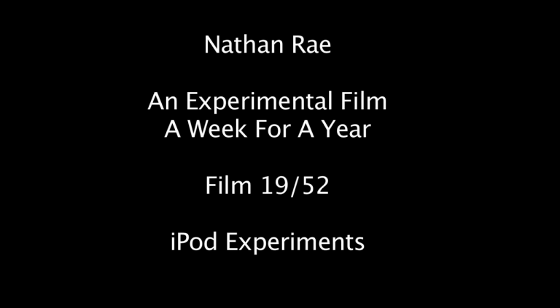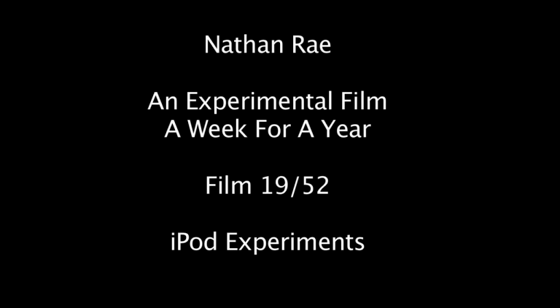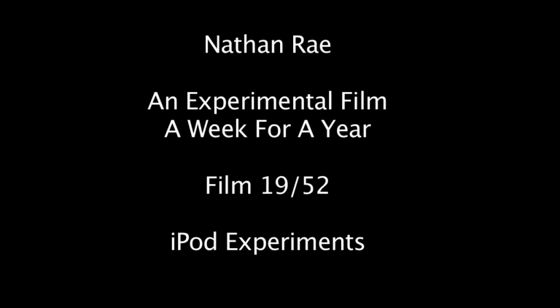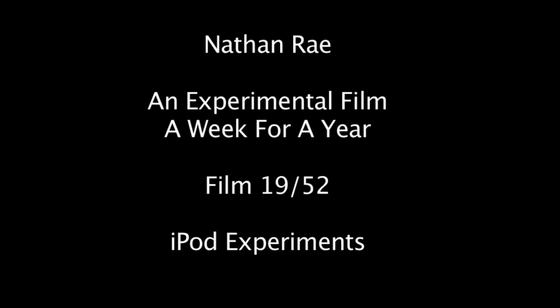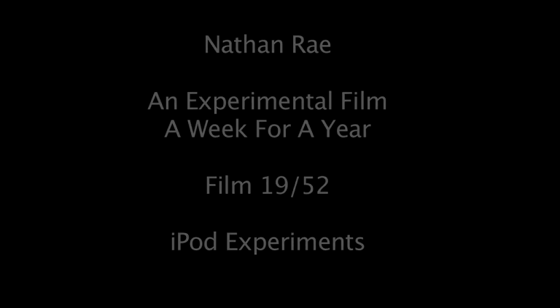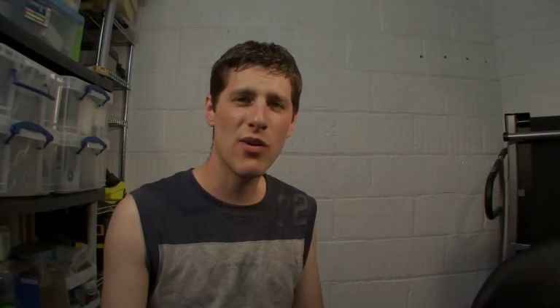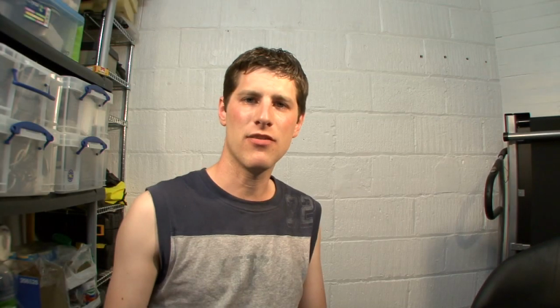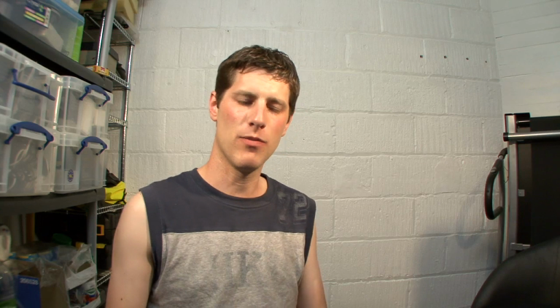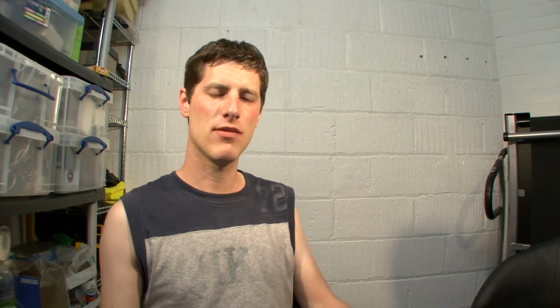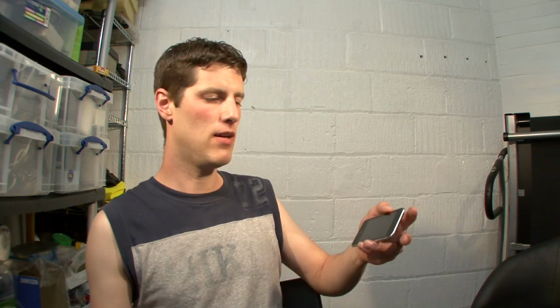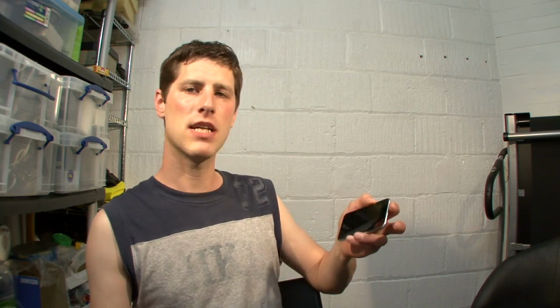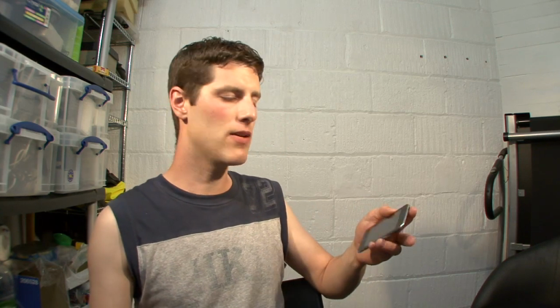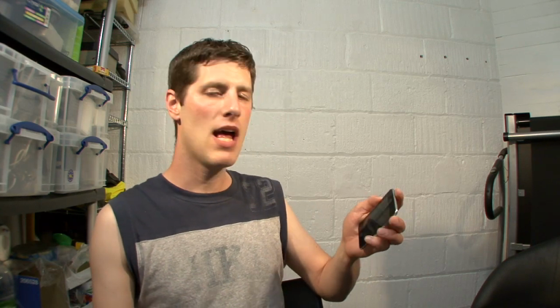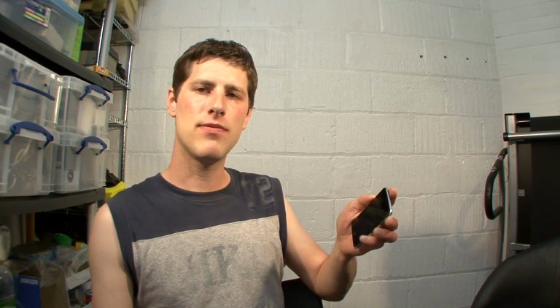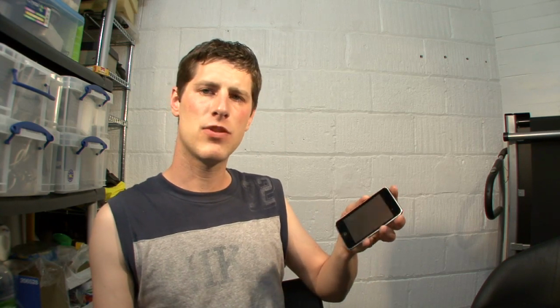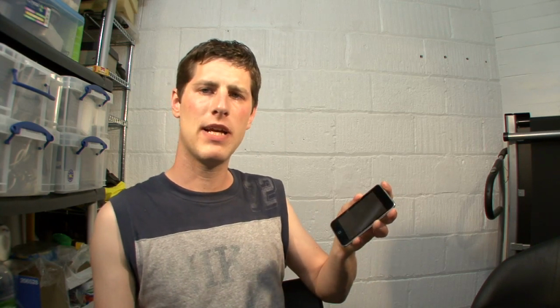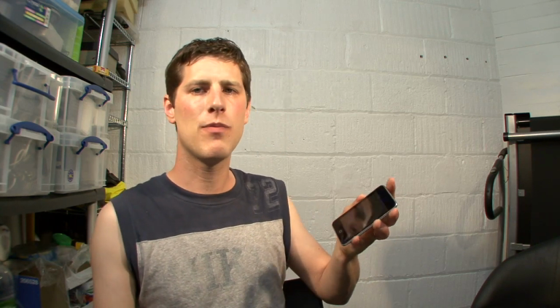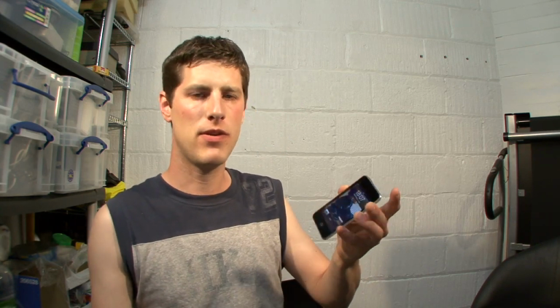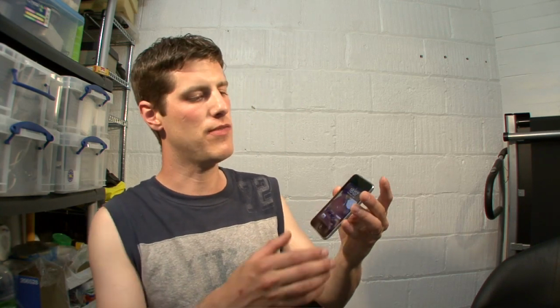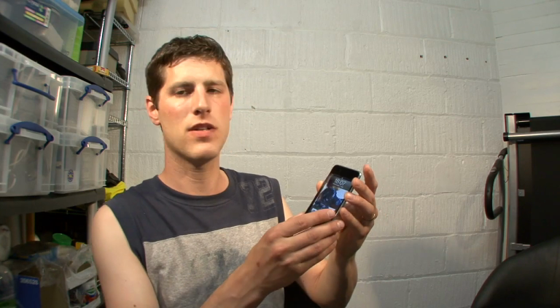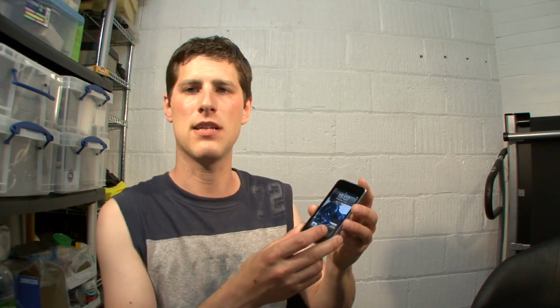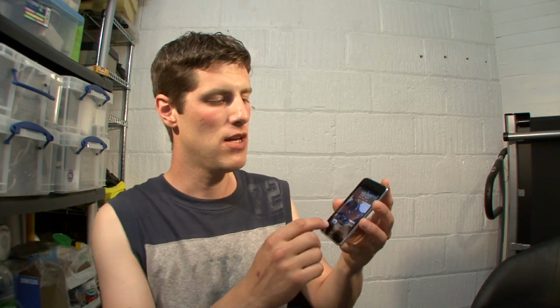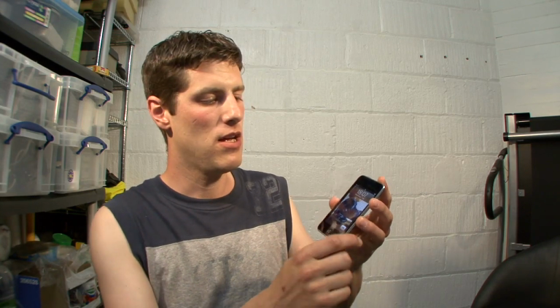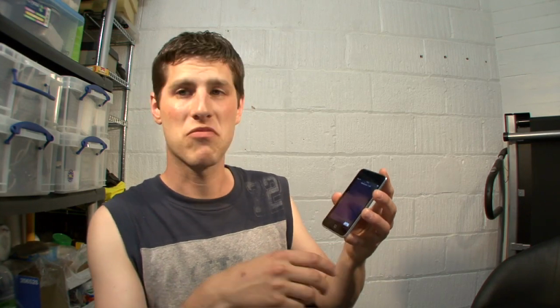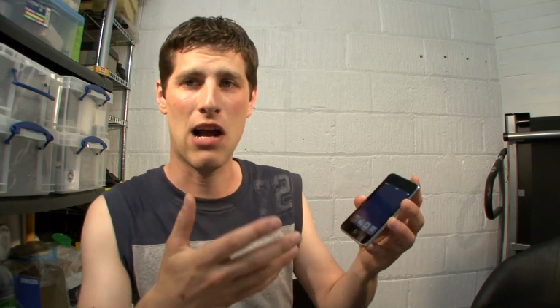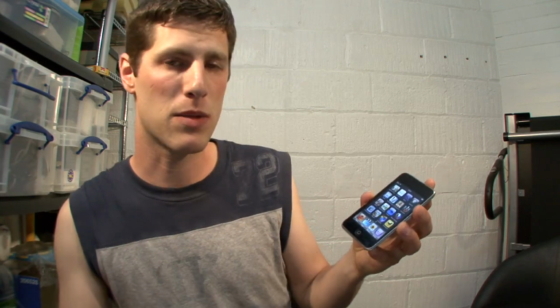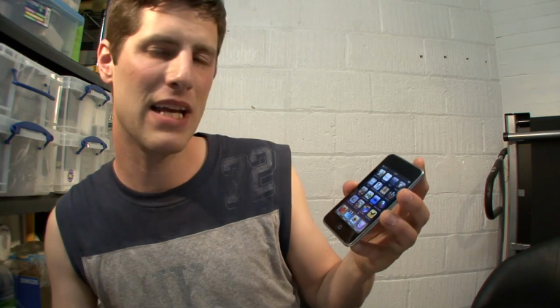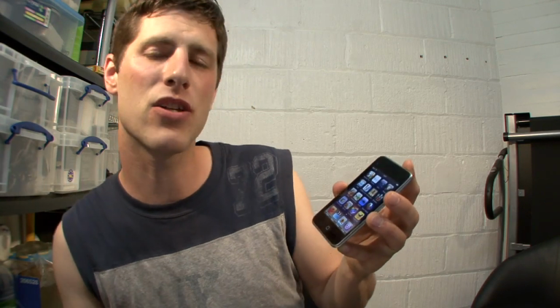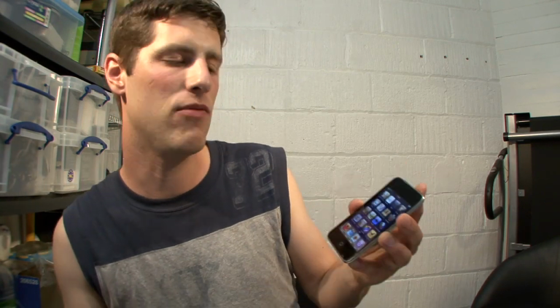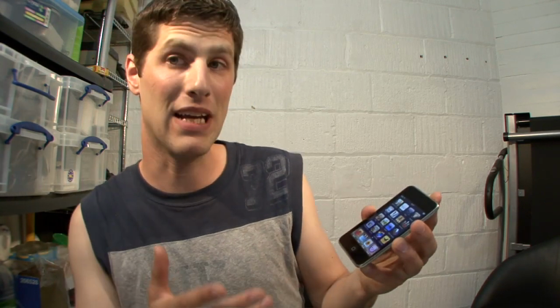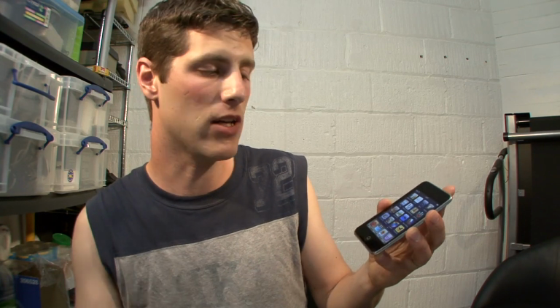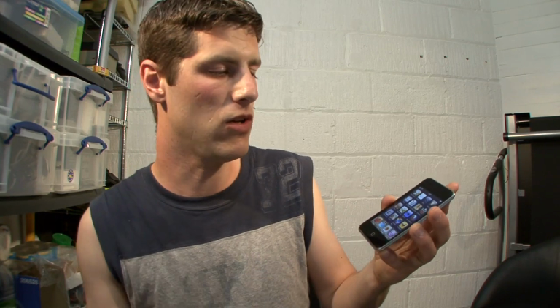Hi, my name's Nathan Ray. I'm a video artist and filmmaker from Manchester in the UK. I've just been playing around with my iPhone over the last few days, seeing how I could display high definition from it, if I could at all.